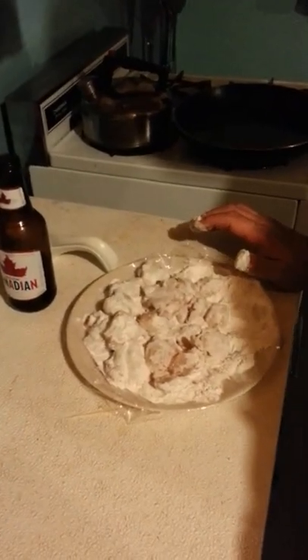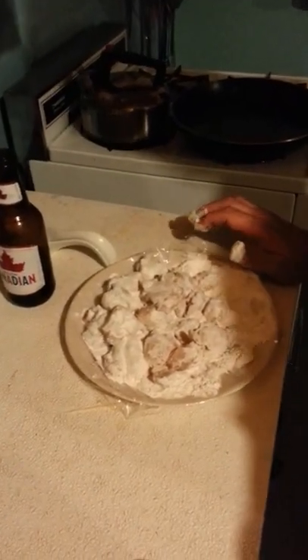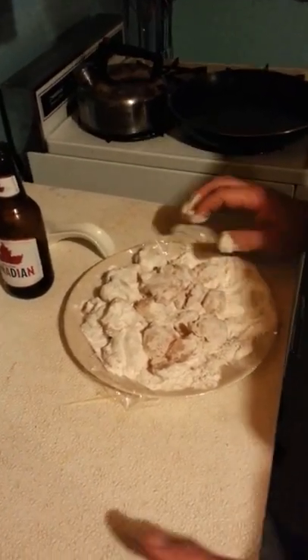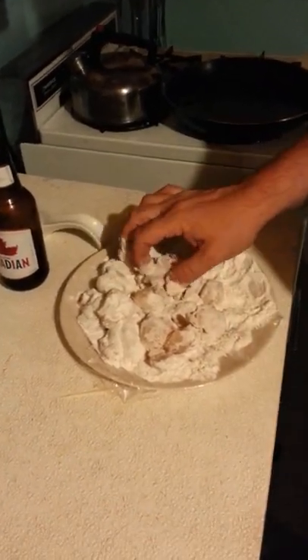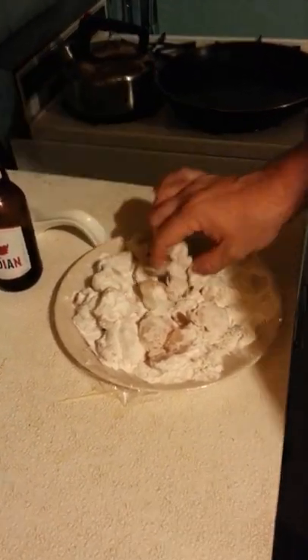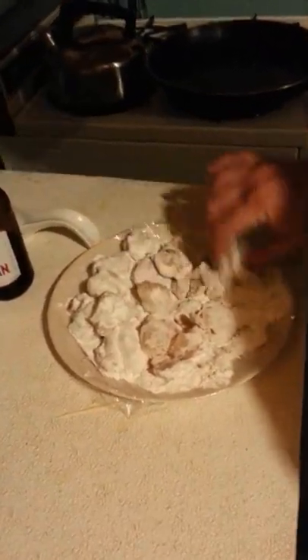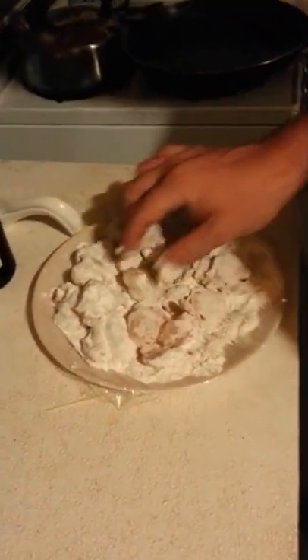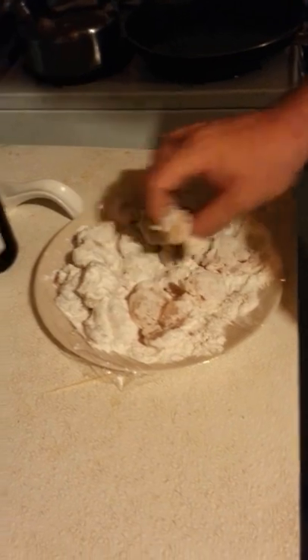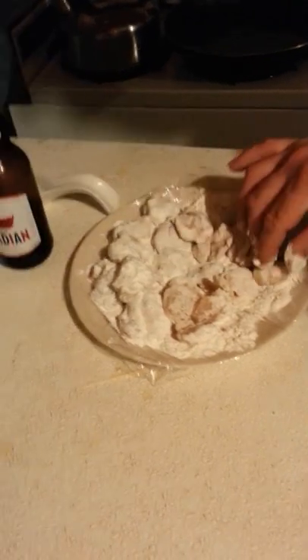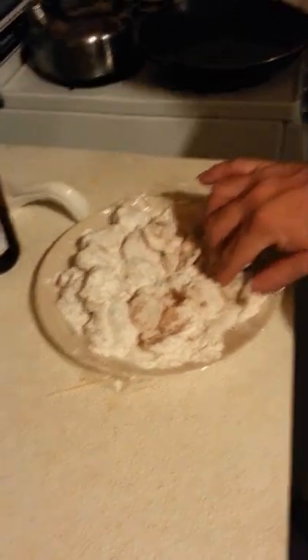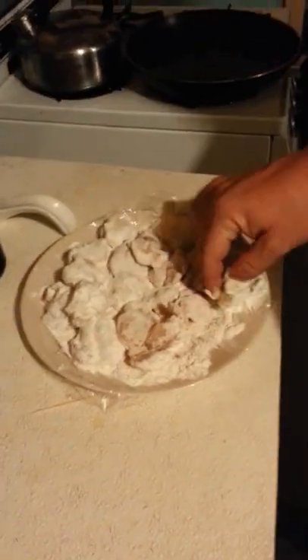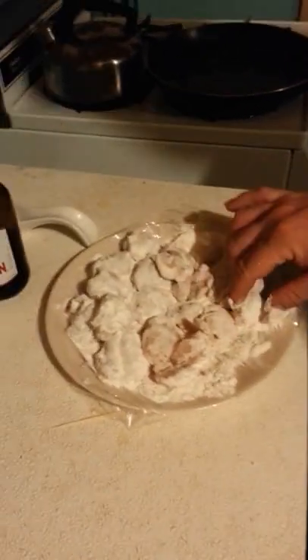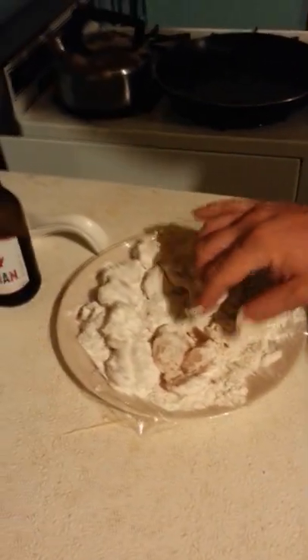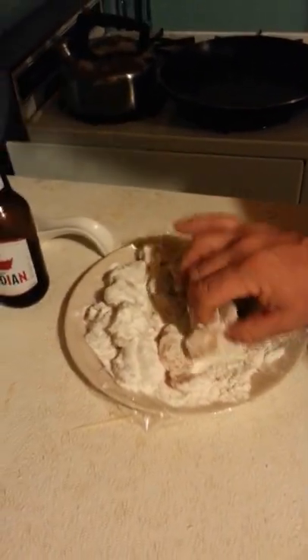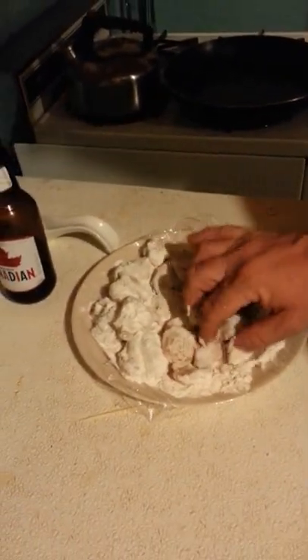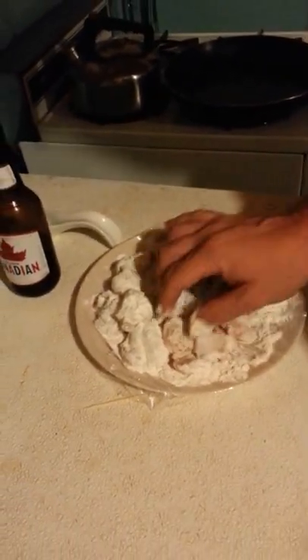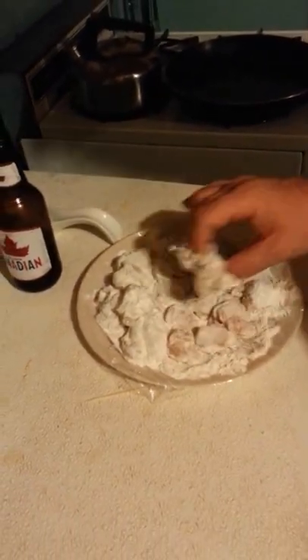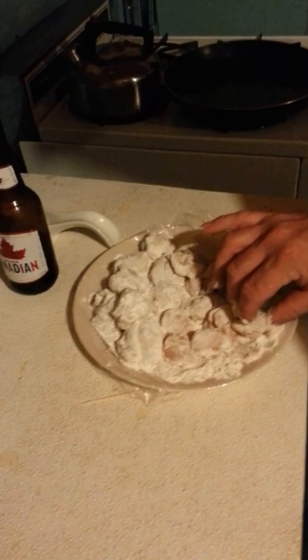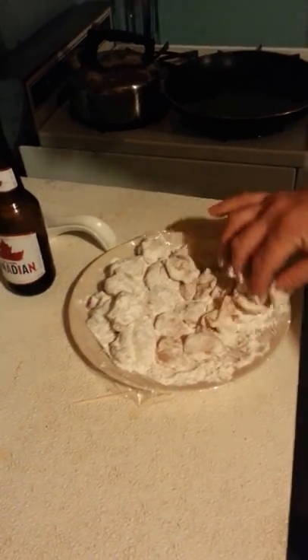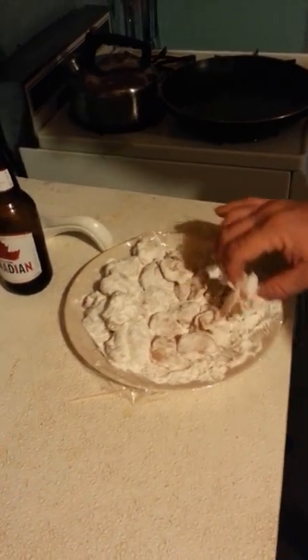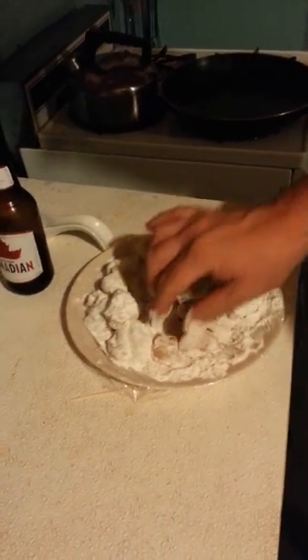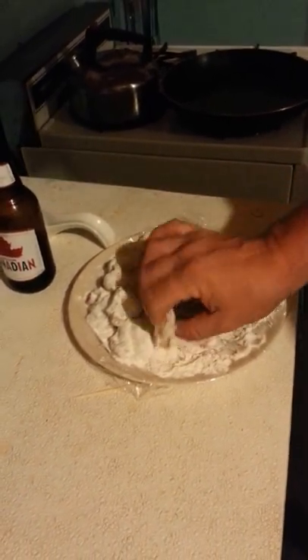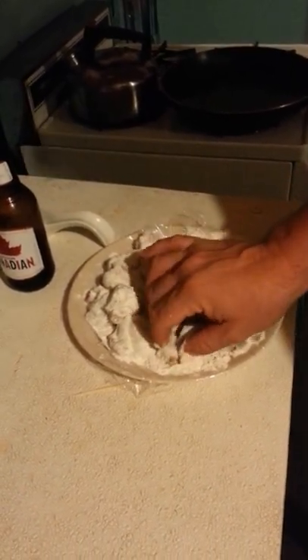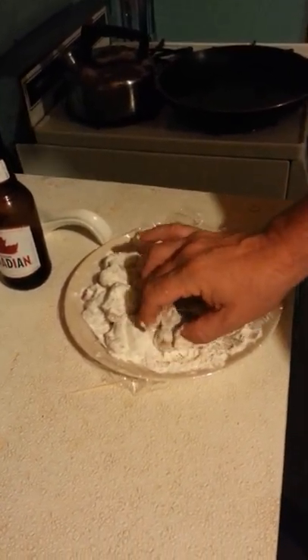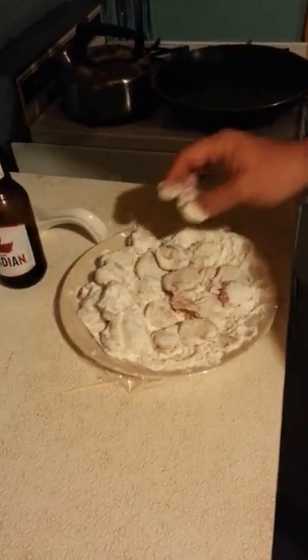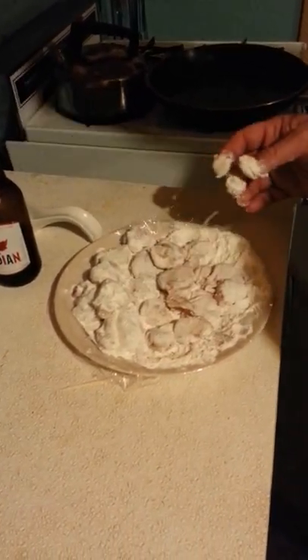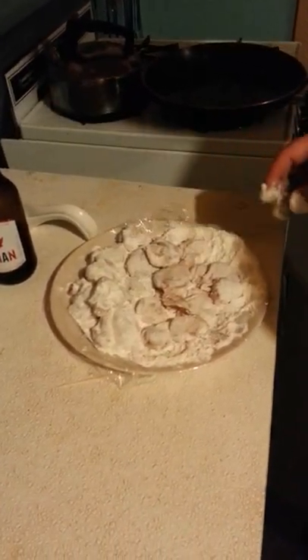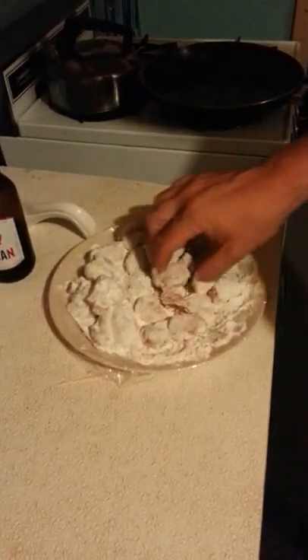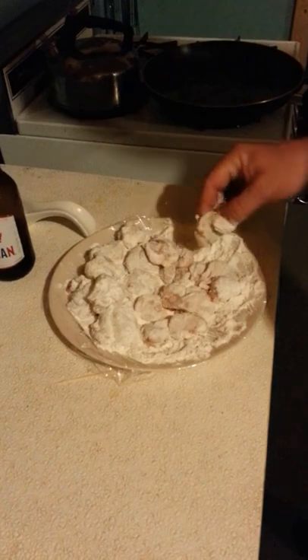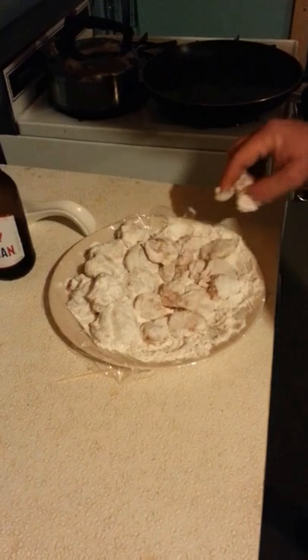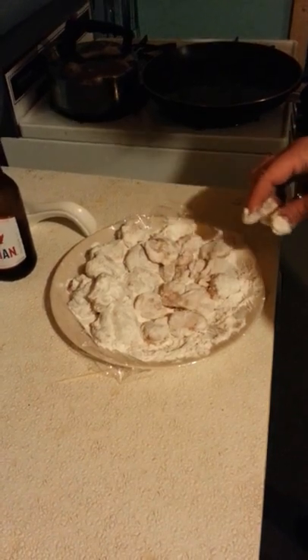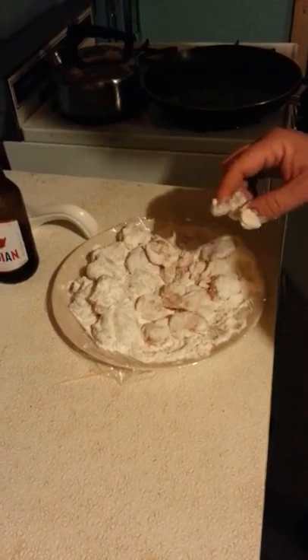Alright, we're in the cabin here tonight. Now we're going to do up a bit of cod tongues and cod cheeks. The wife doesn't like it that much, so it's only me and the young fella. So we've got a little bit of stuff there to eat.